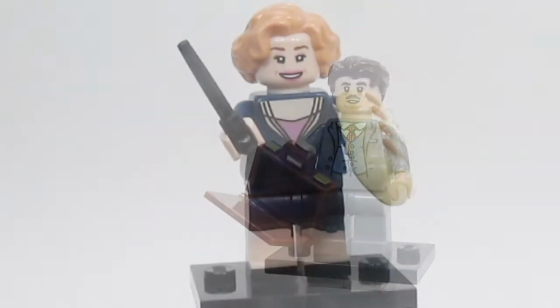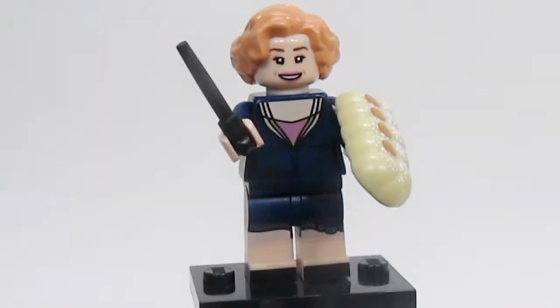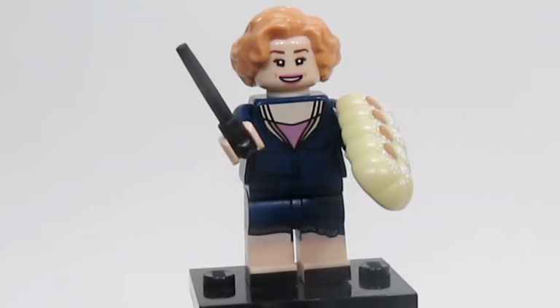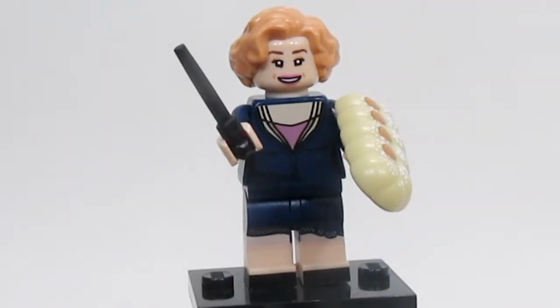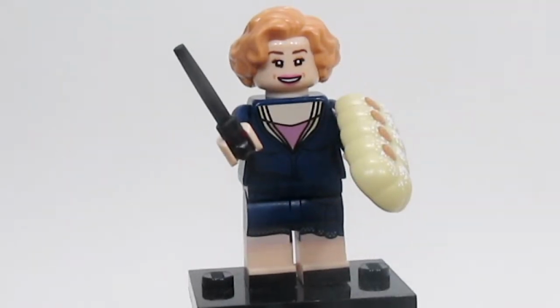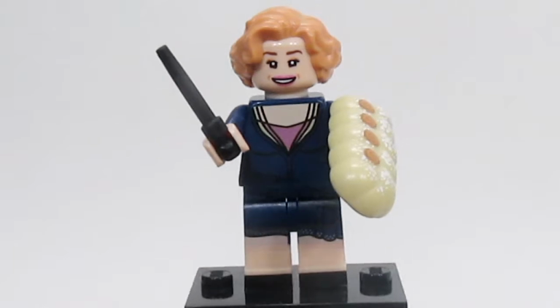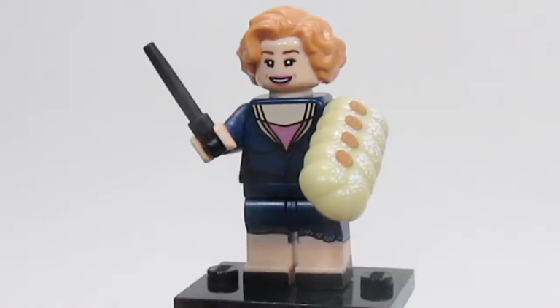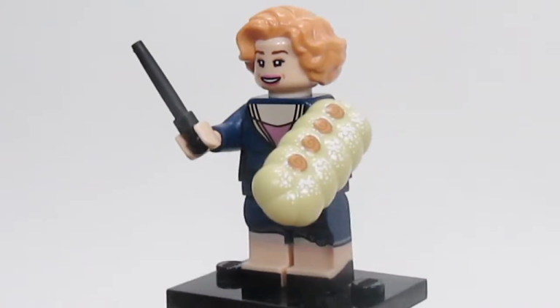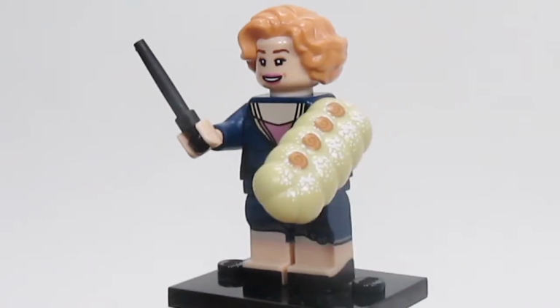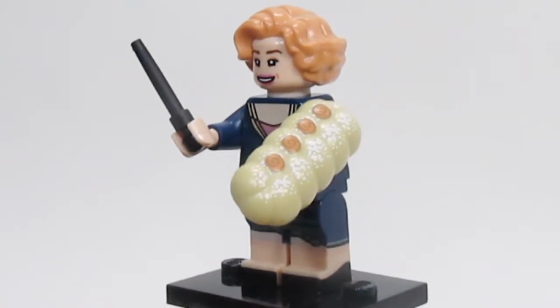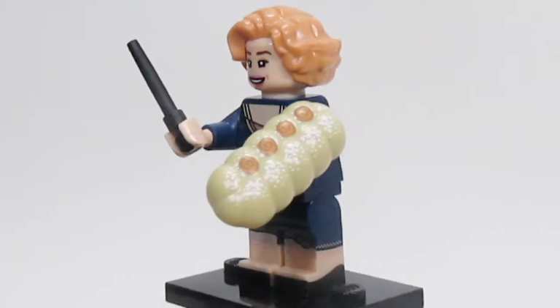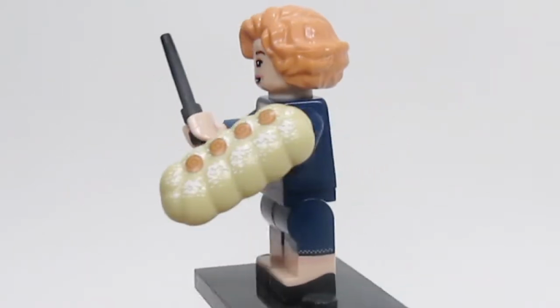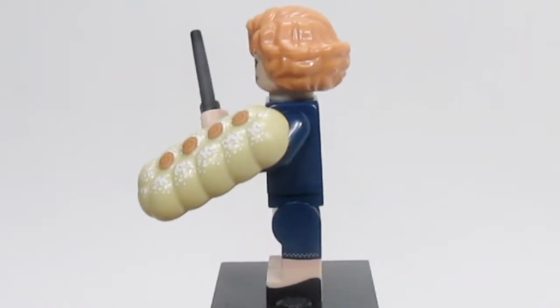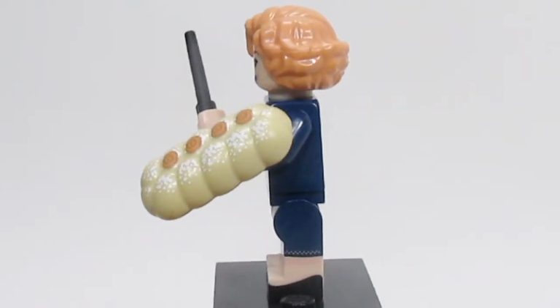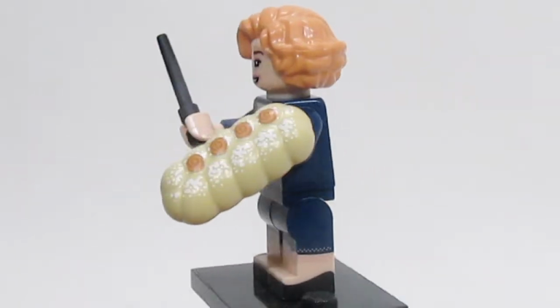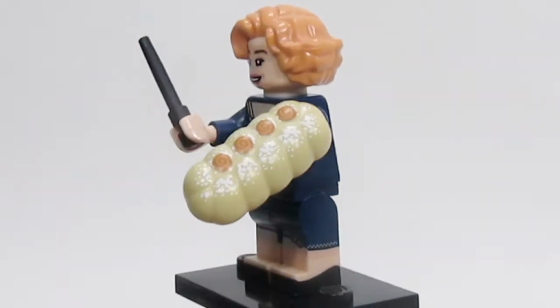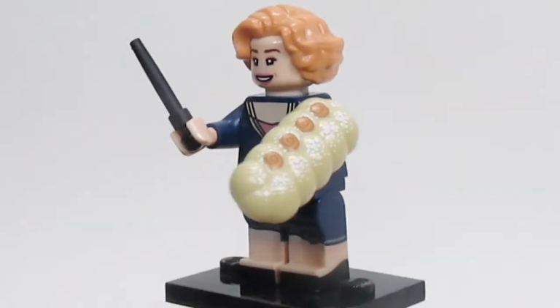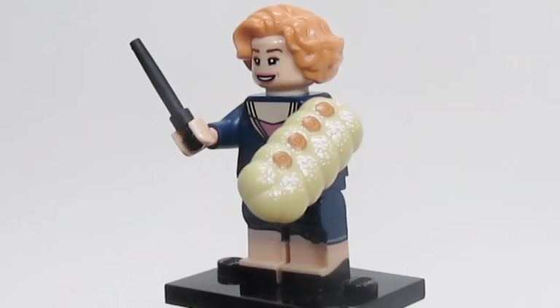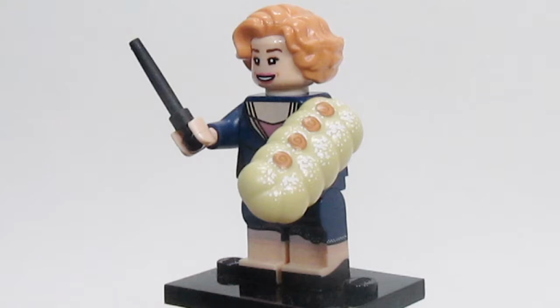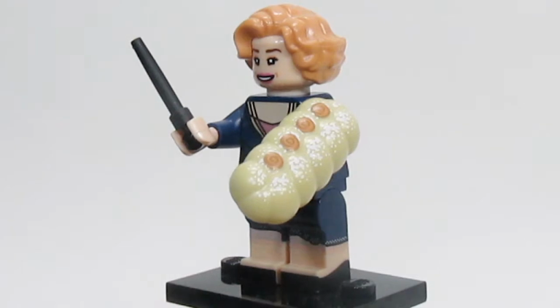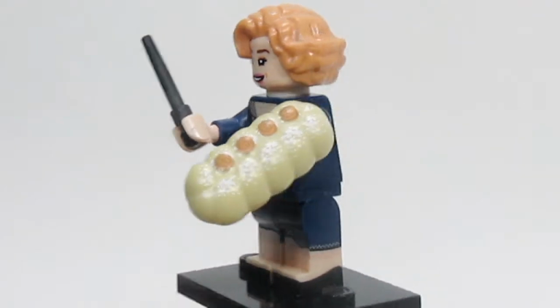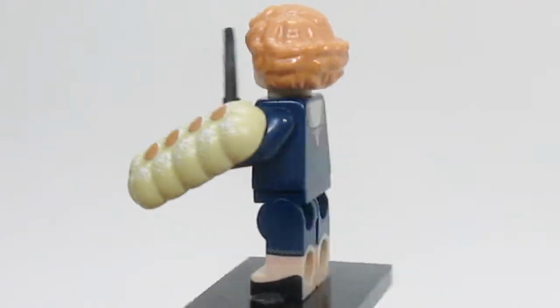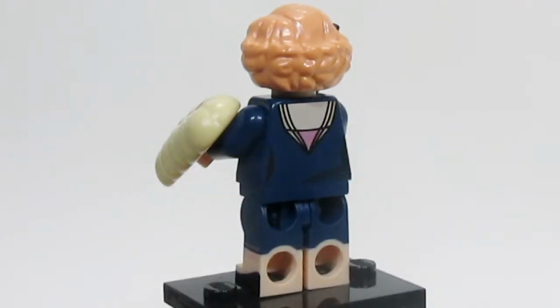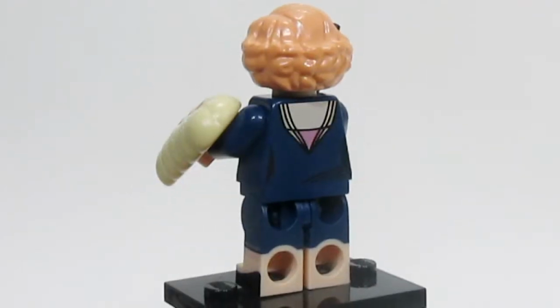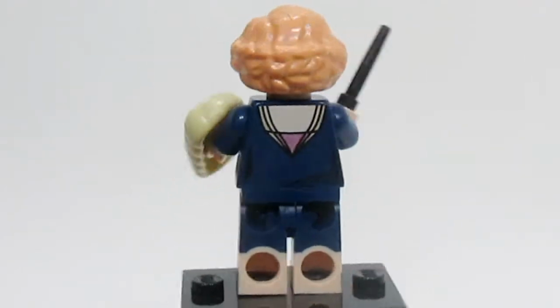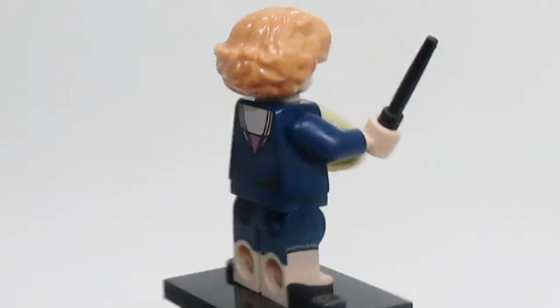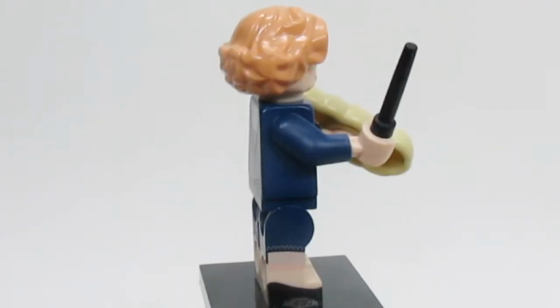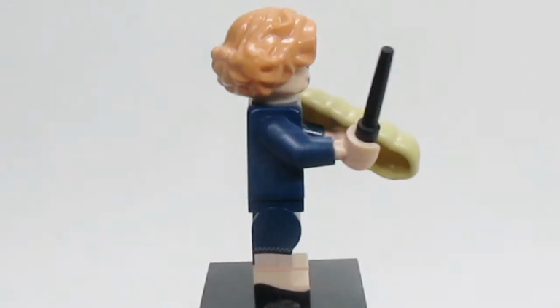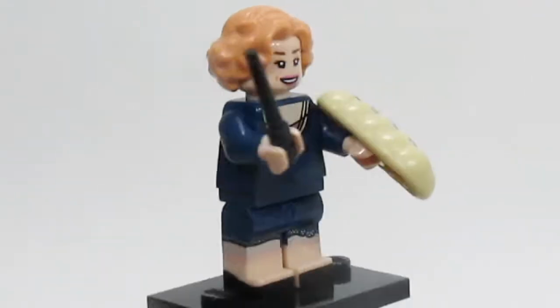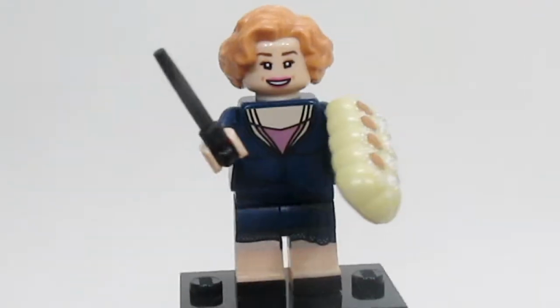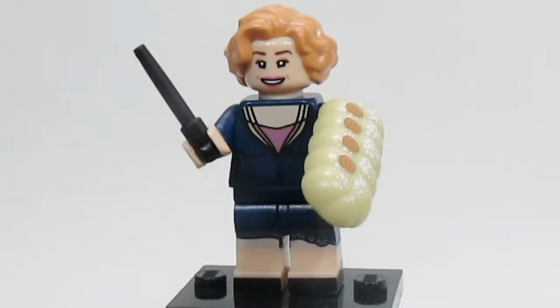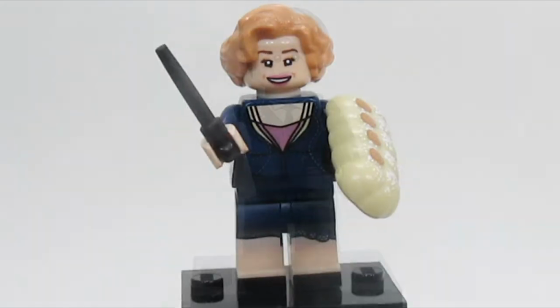Next up is Queenie Goldstein, and she is another really, really well-done character. I really like the pastry she has in her hand — it just looks really good. The printing on her all around is pretty well done.